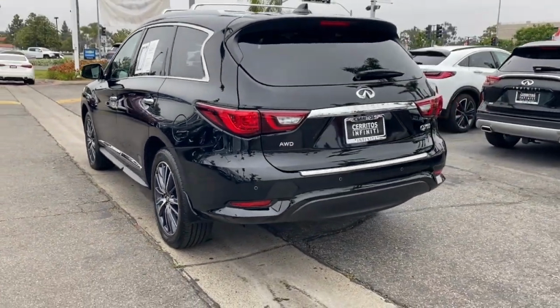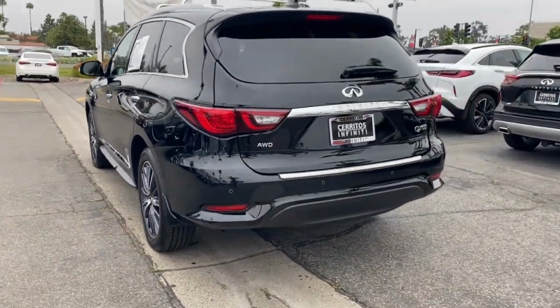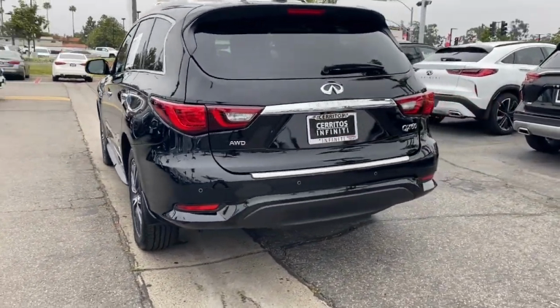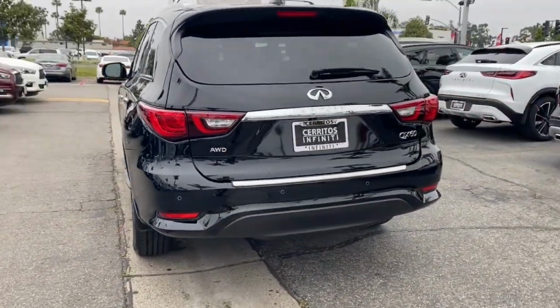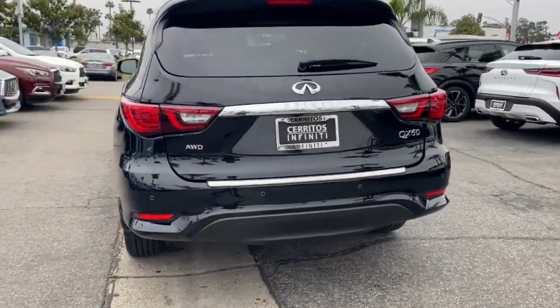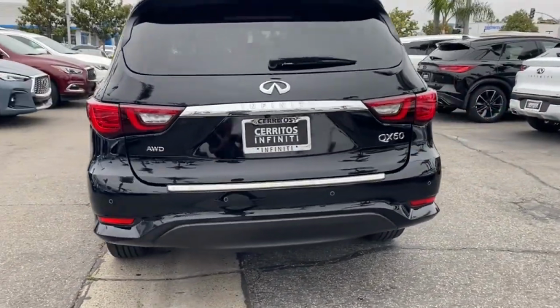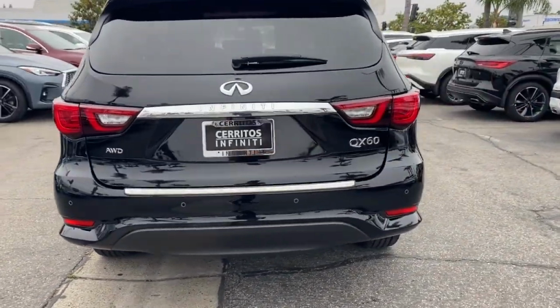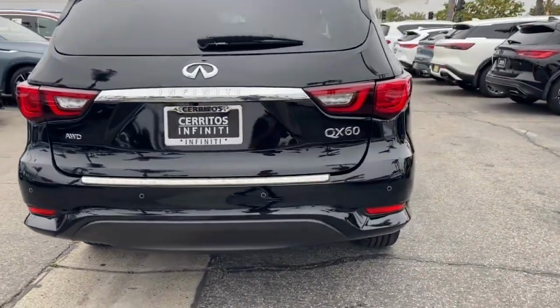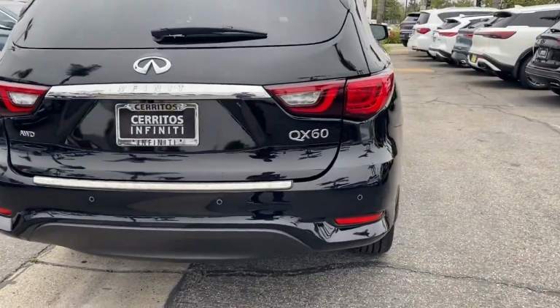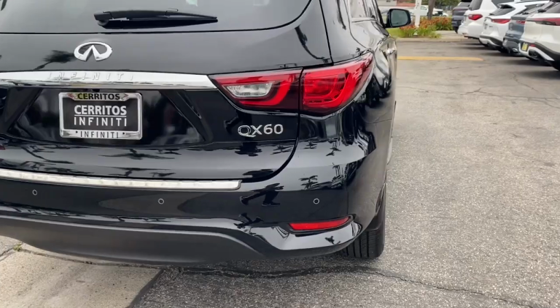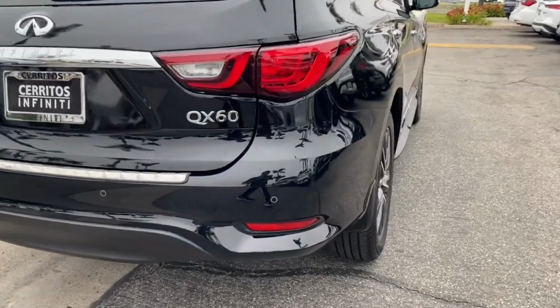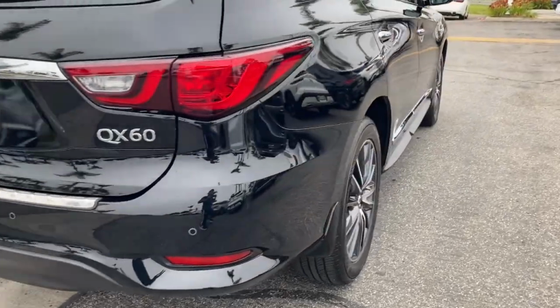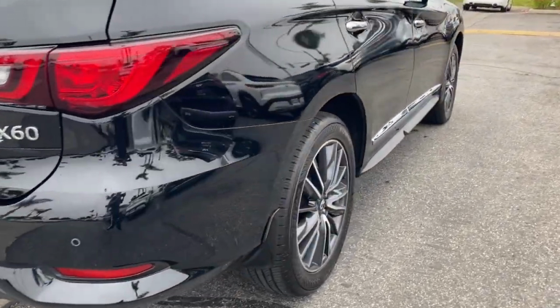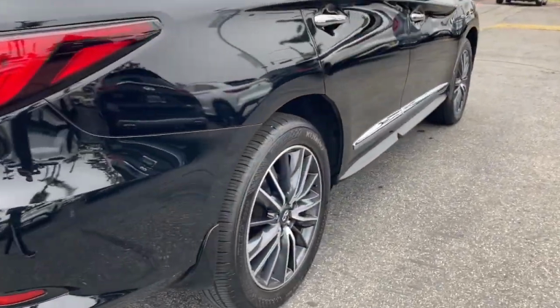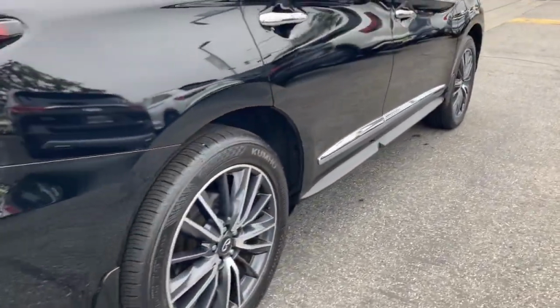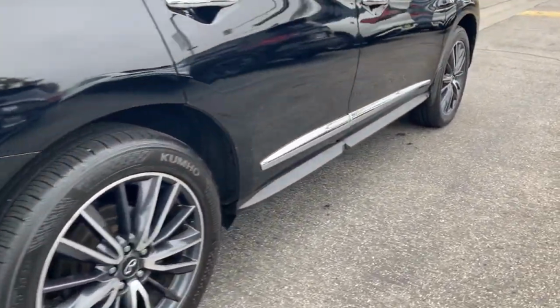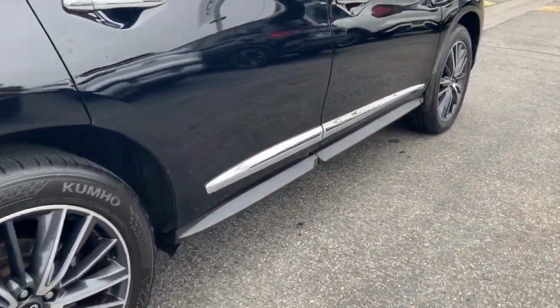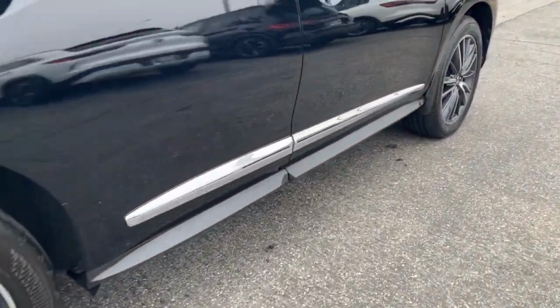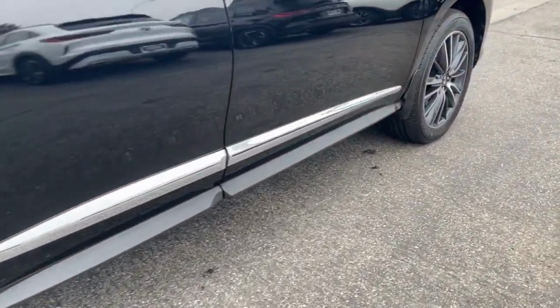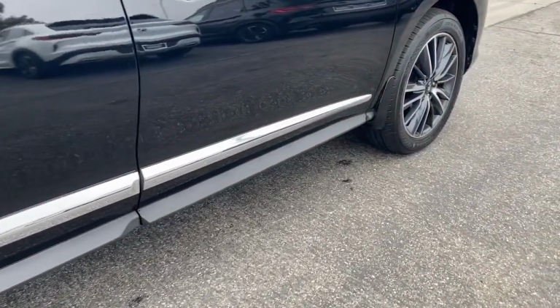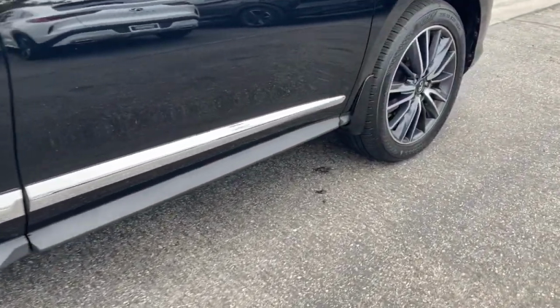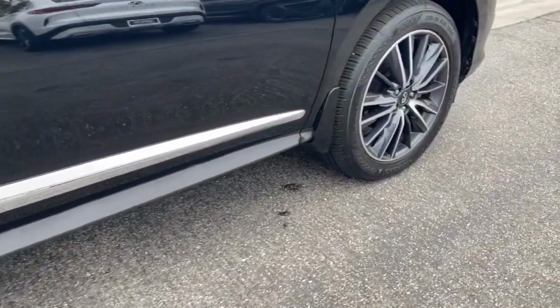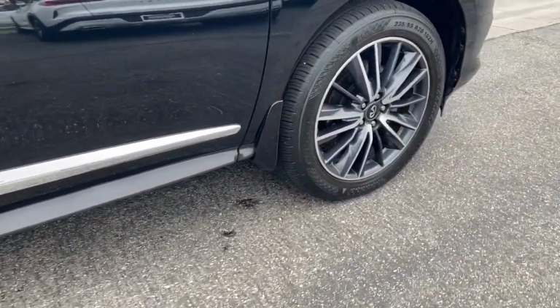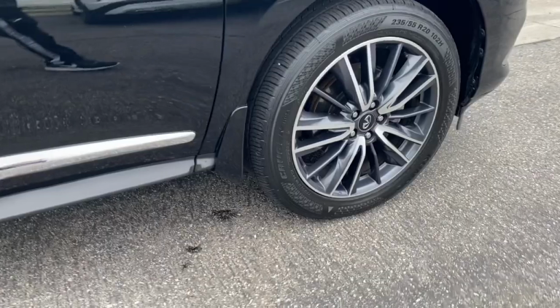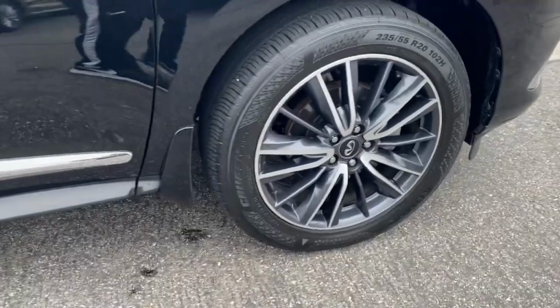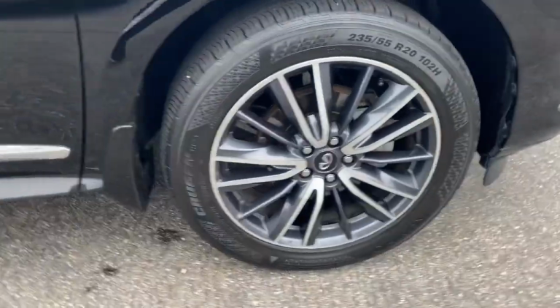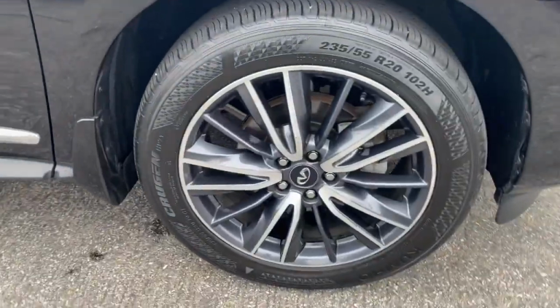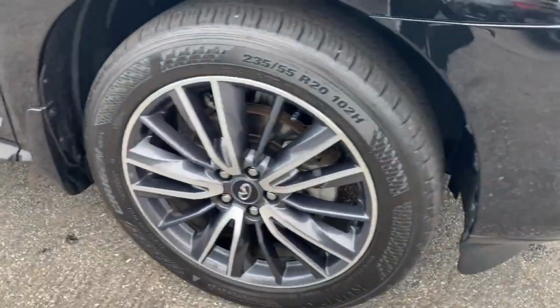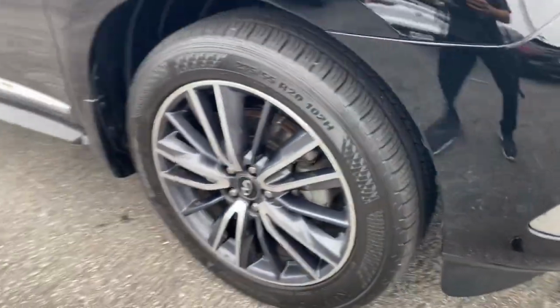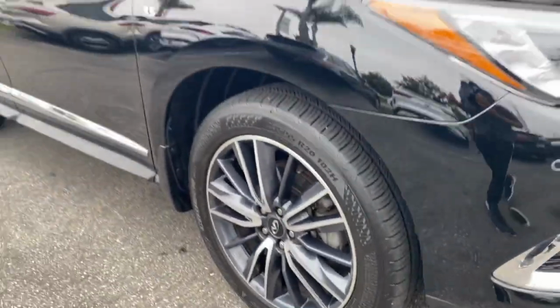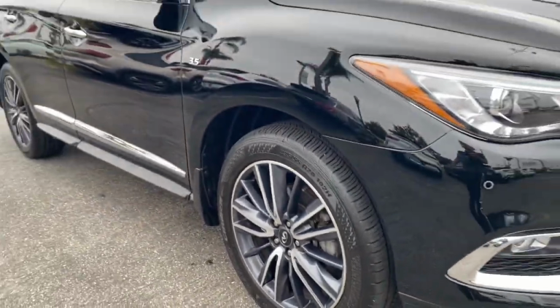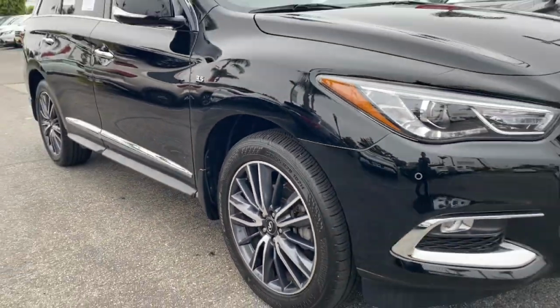Take a moment to view this family-friendly Infiniti QX60, the premium three-row luxury SUV that prioritizes comfort, safety, and performance so you can make the most of your time on the road.